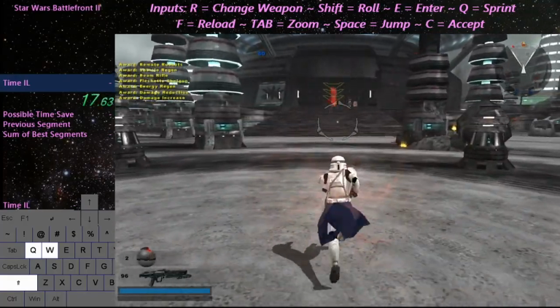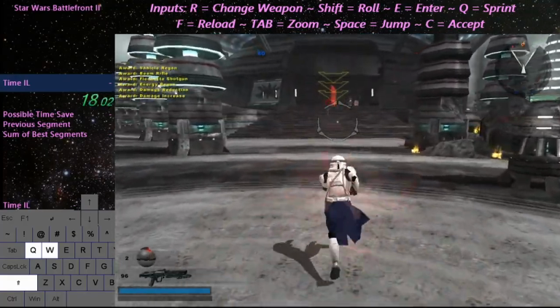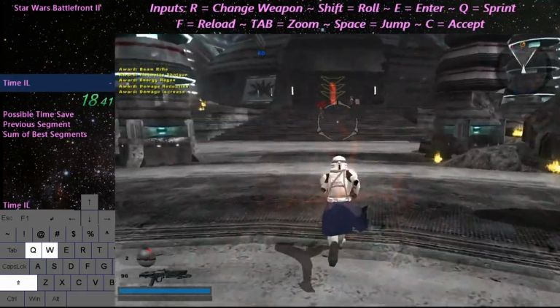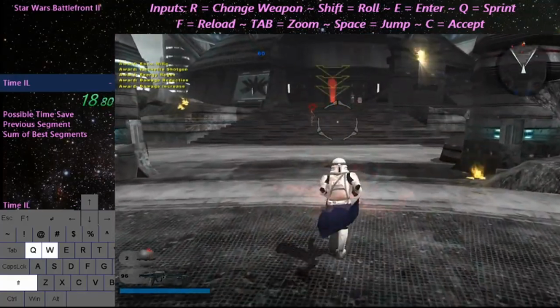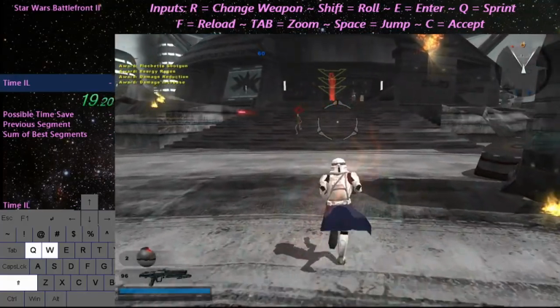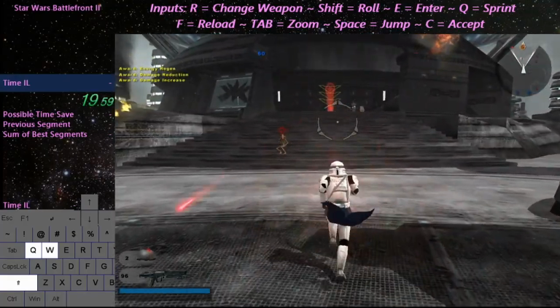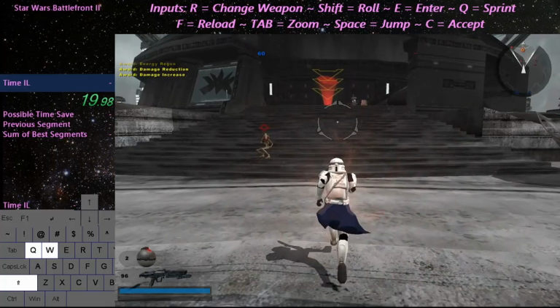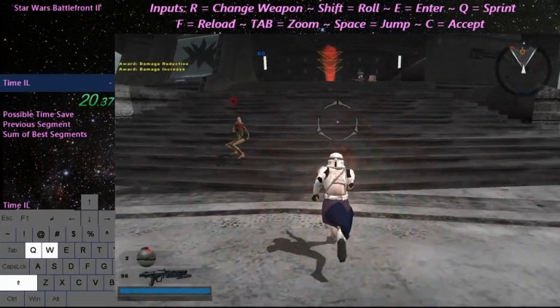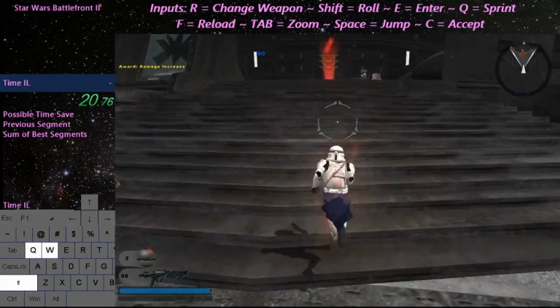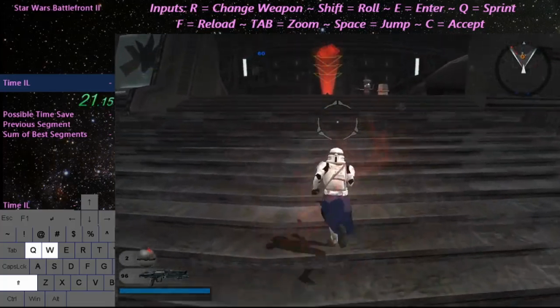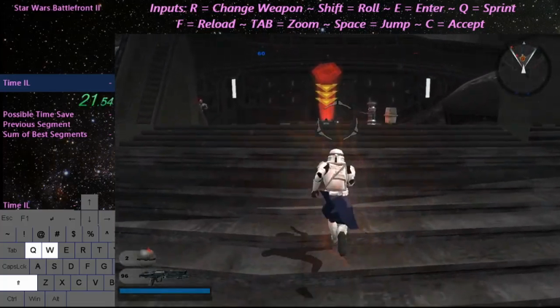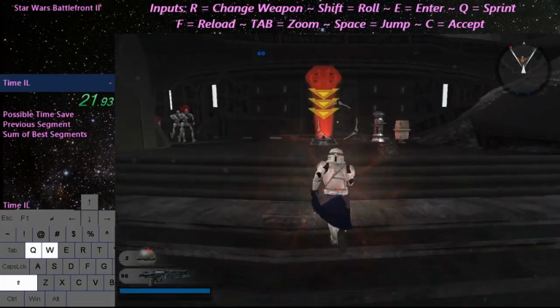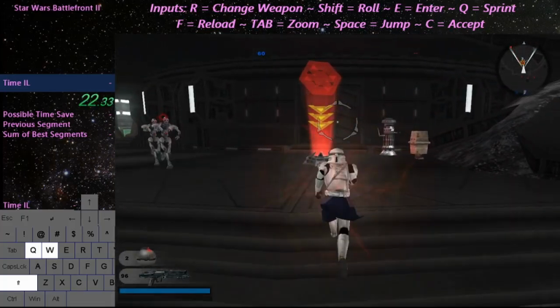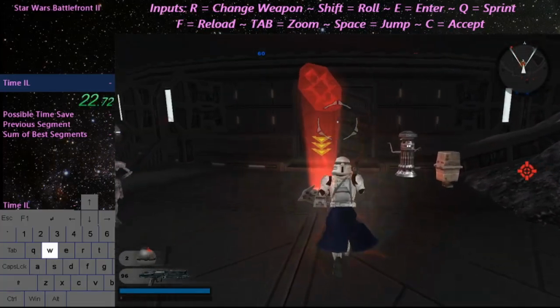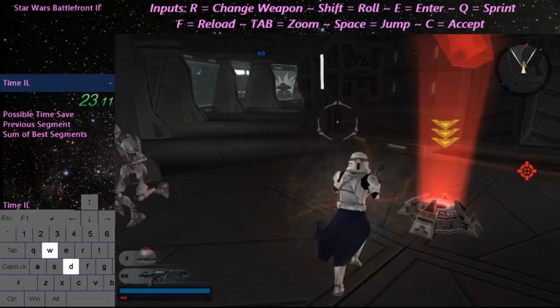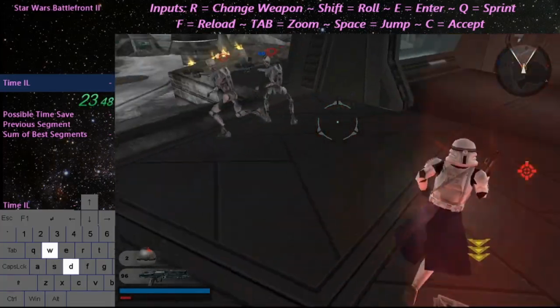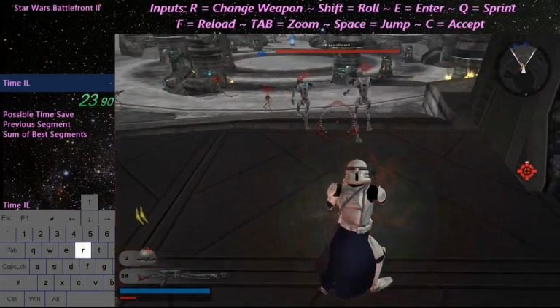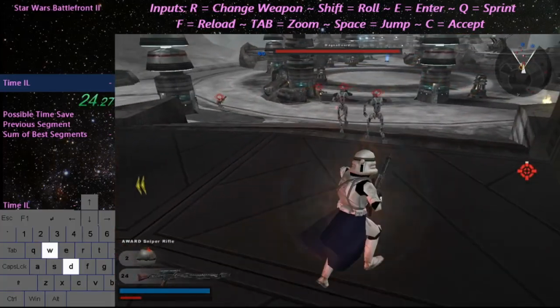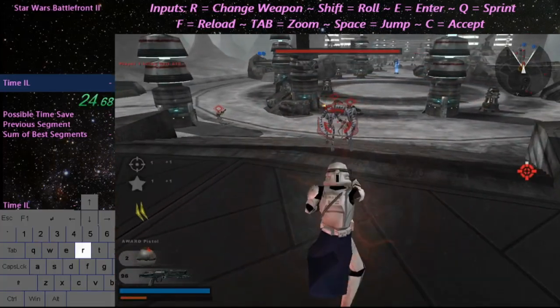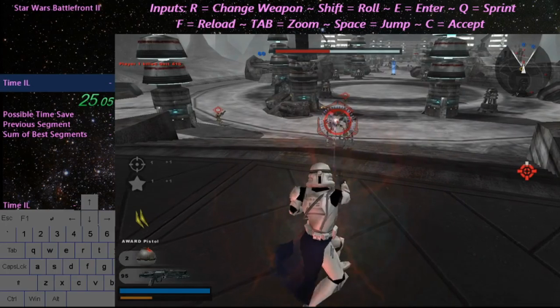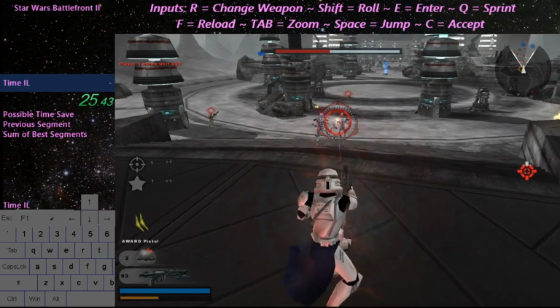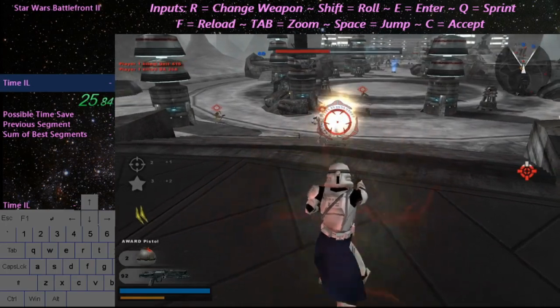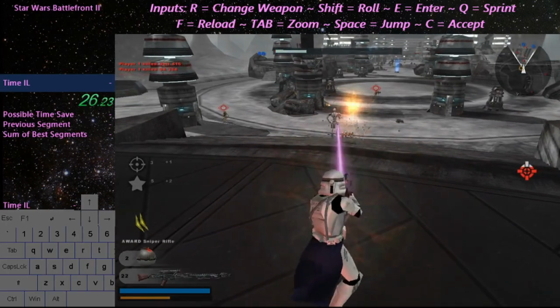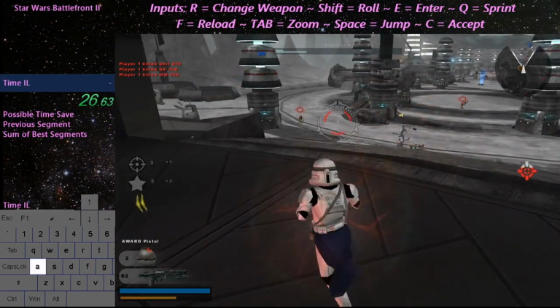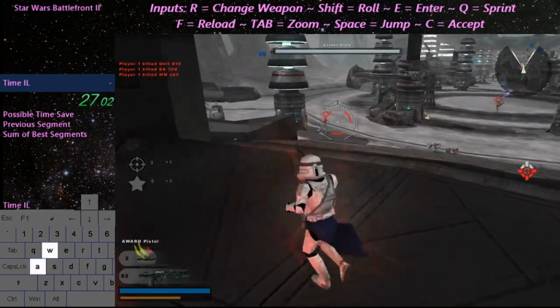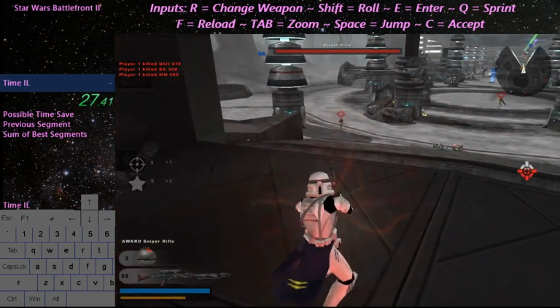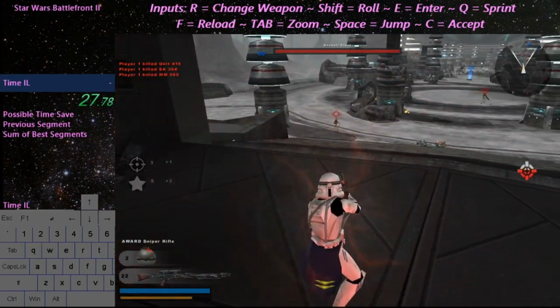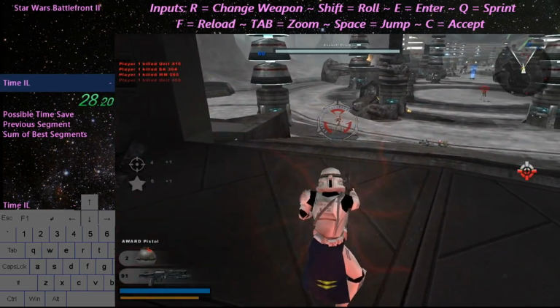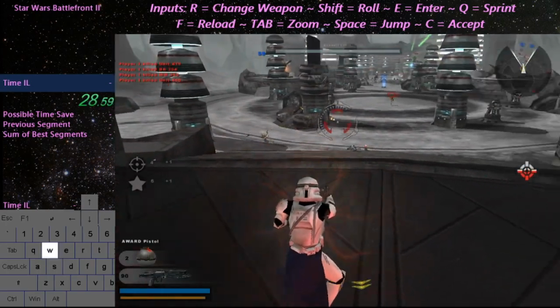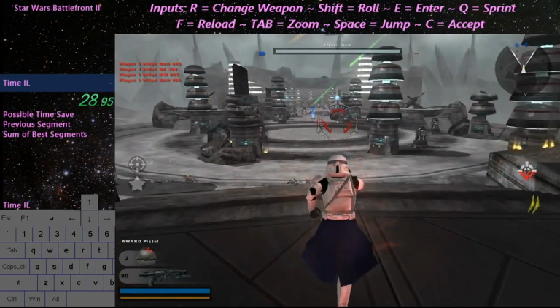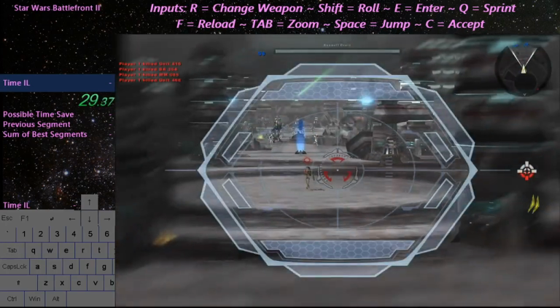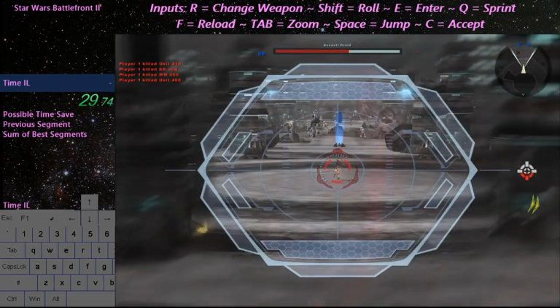The enemy's forward command post is on the other side of this bridge. We'll have to capture it before moving on. Let's turn this place into a scrap pile. Set them up and knock them down.